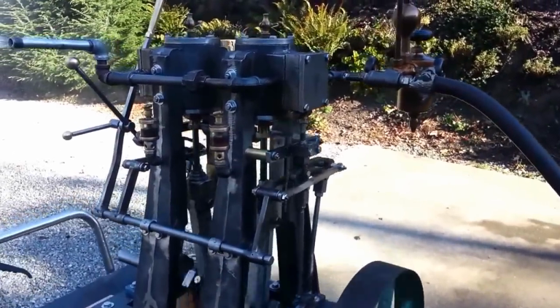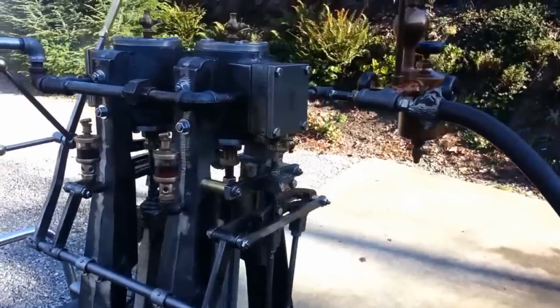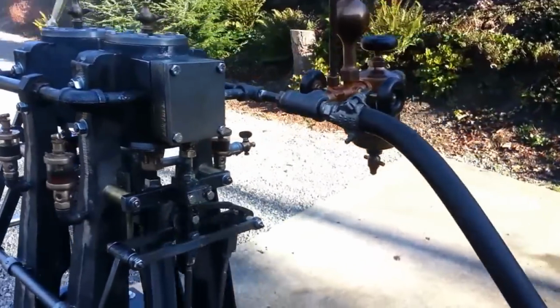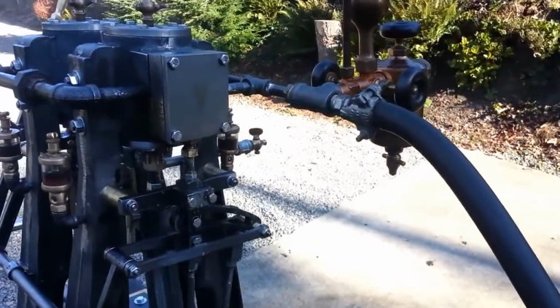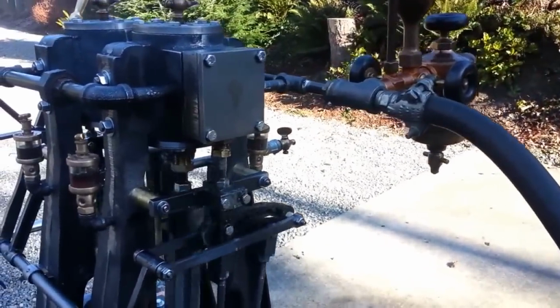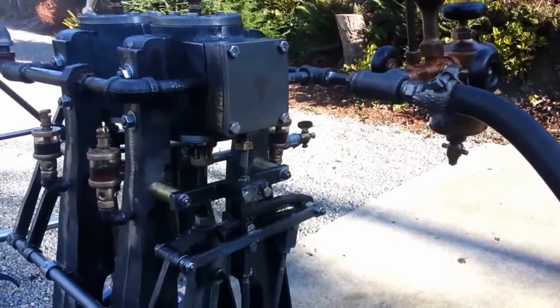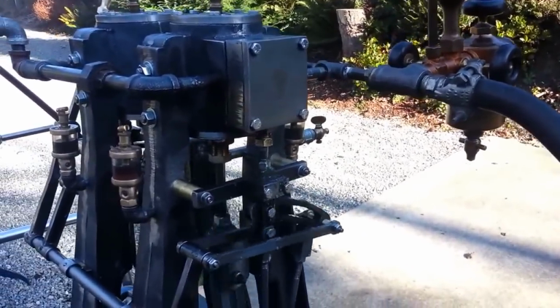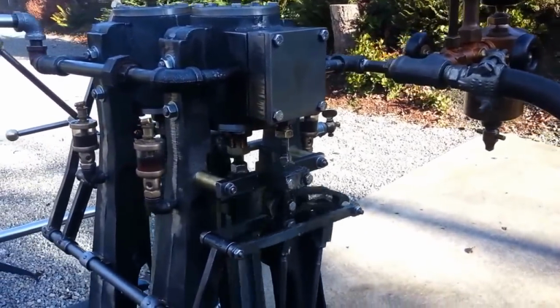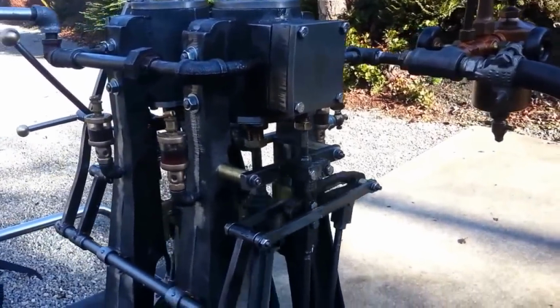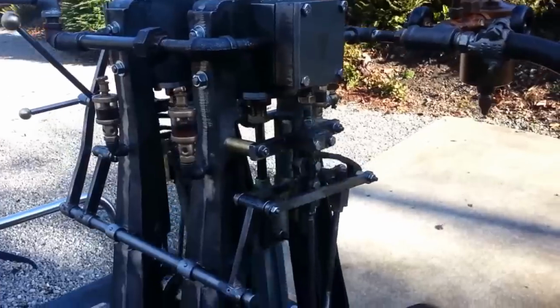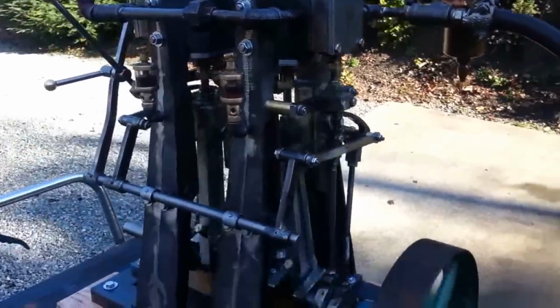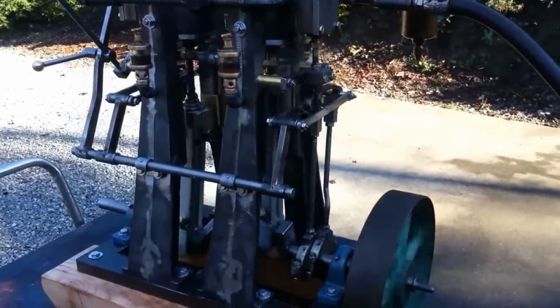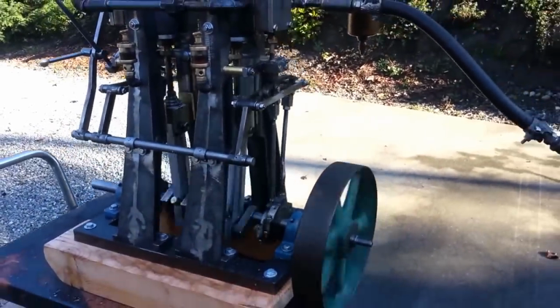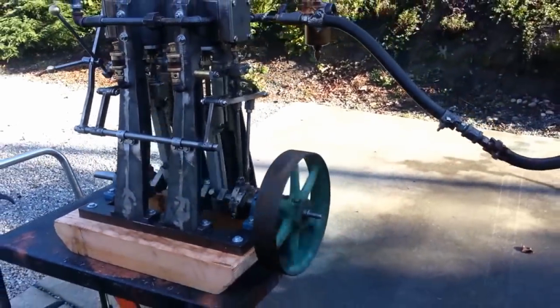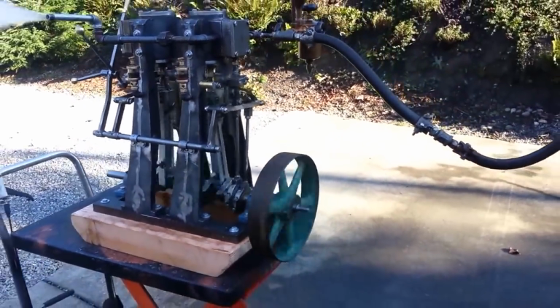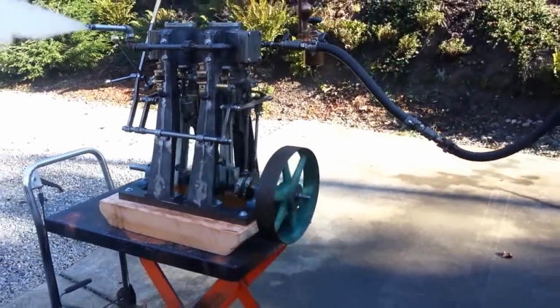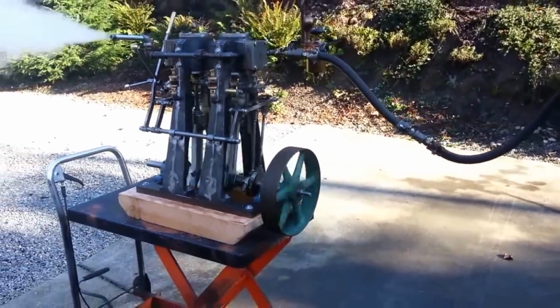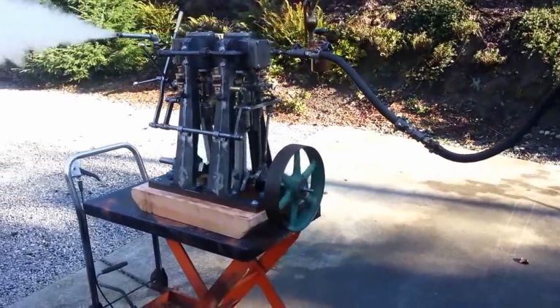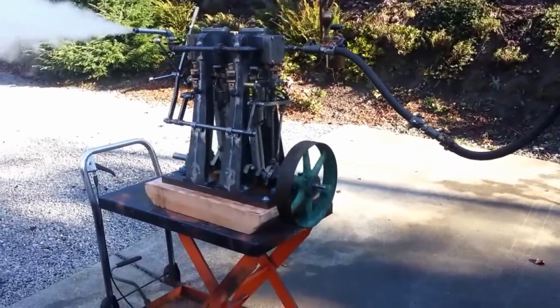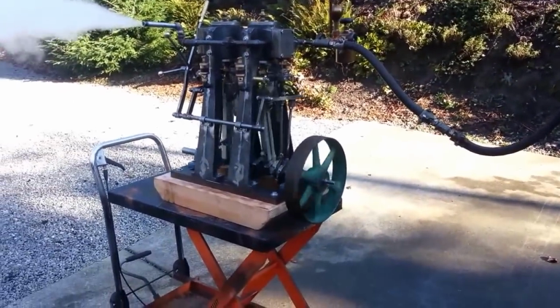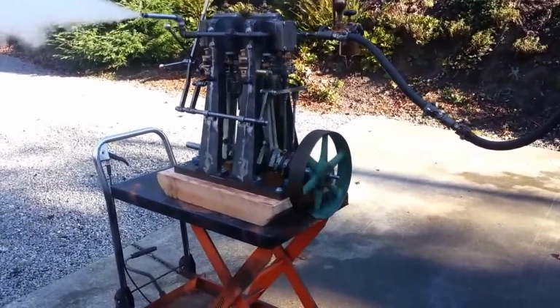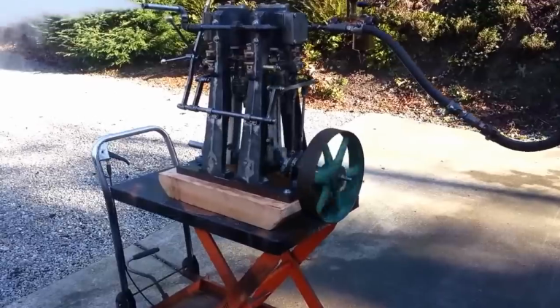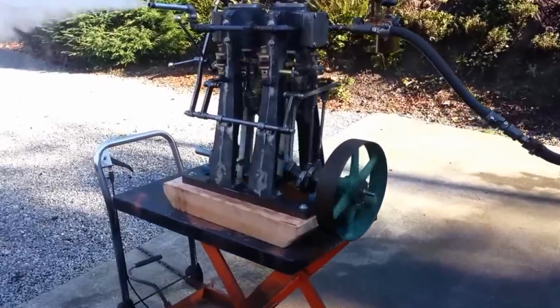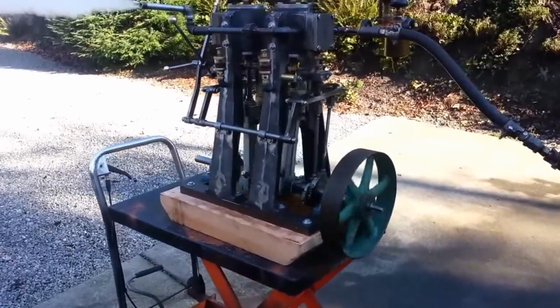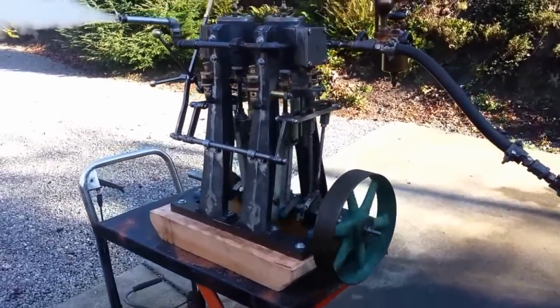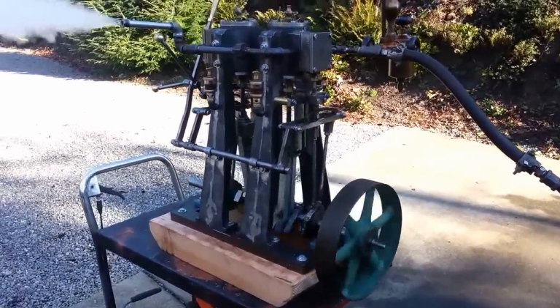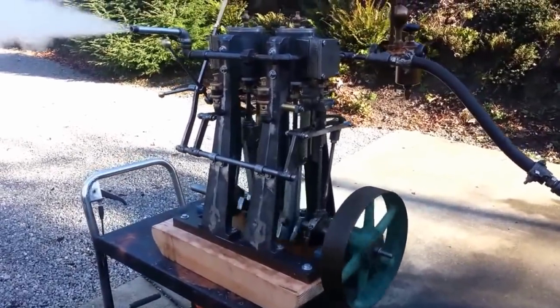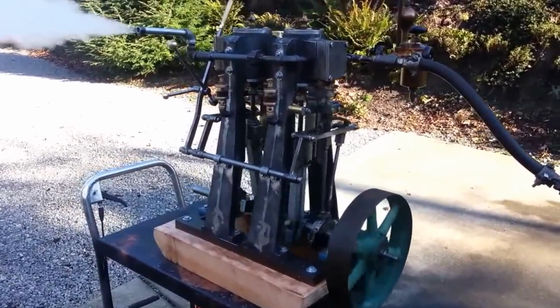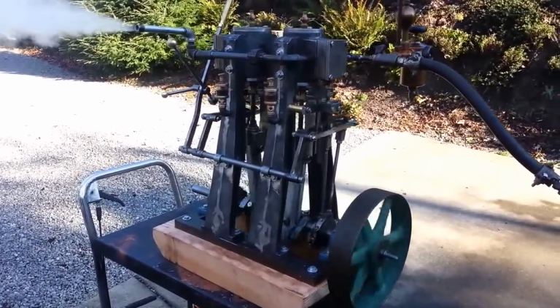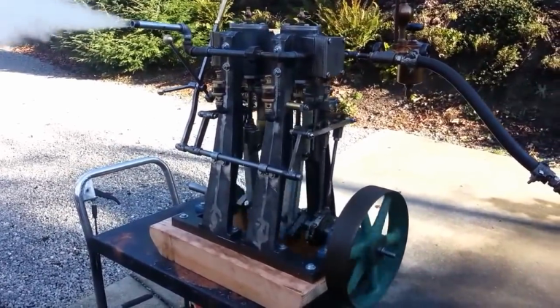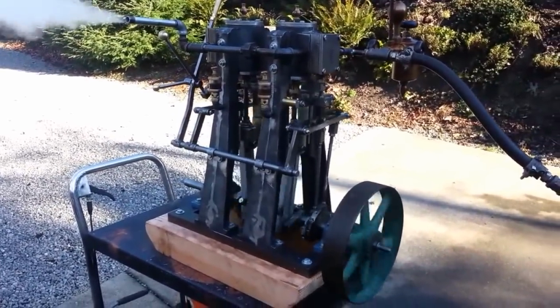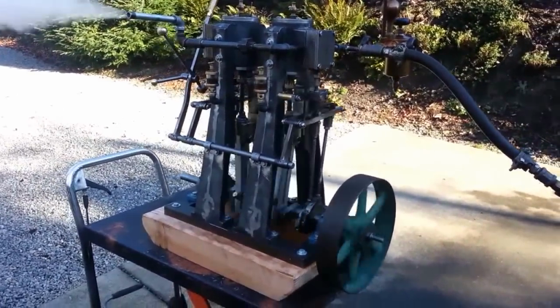Running out of steam. I got the valve wide open now. Brand new. 3 inch bore, 3 inch stroke. Great for a steamboat.